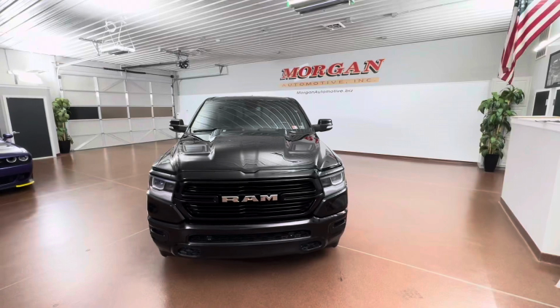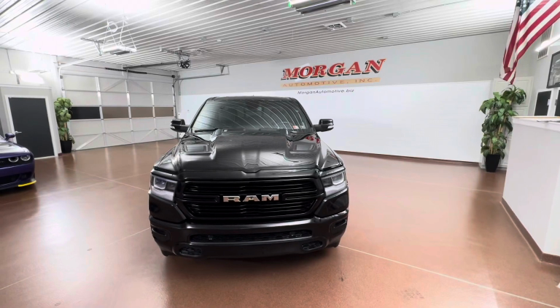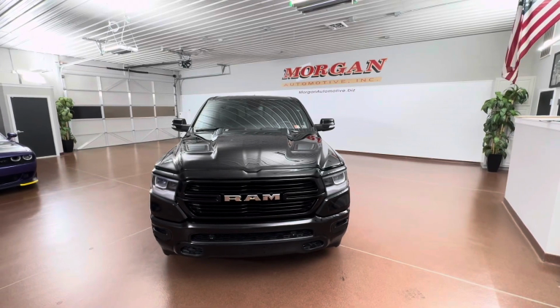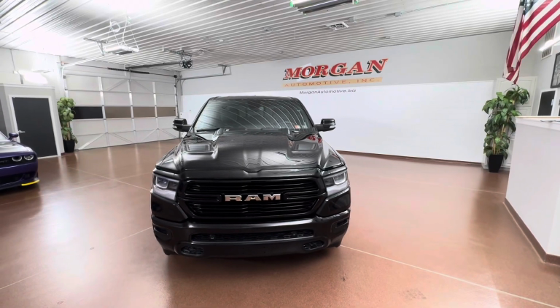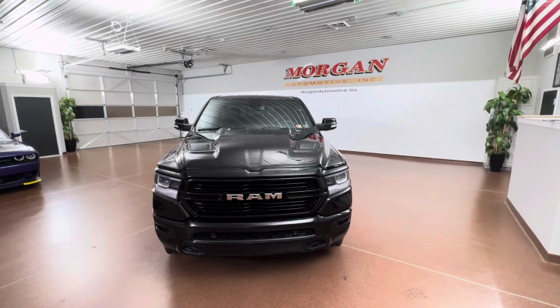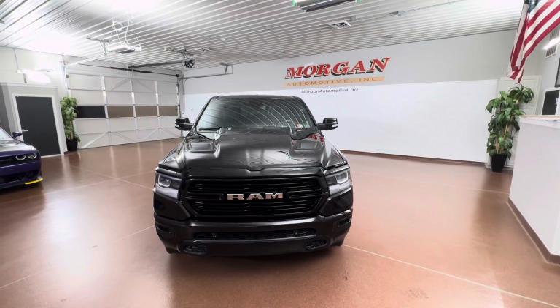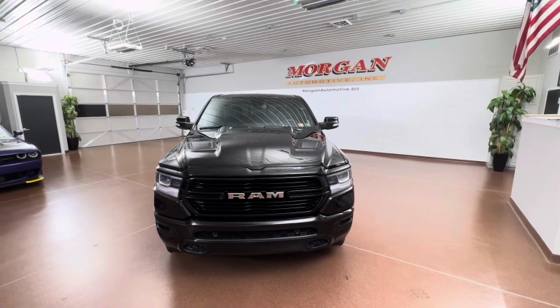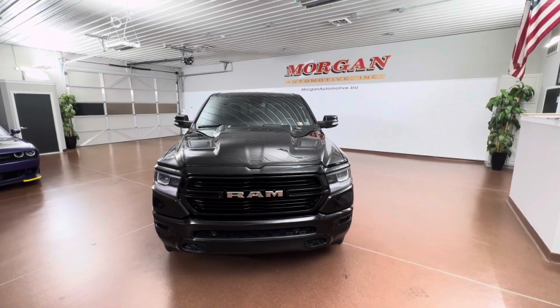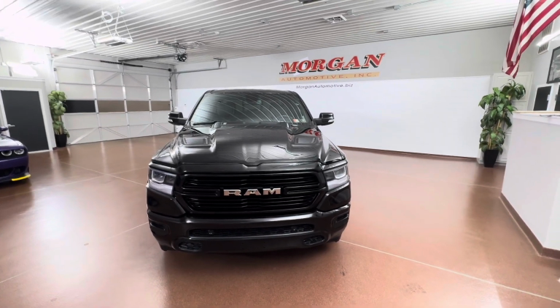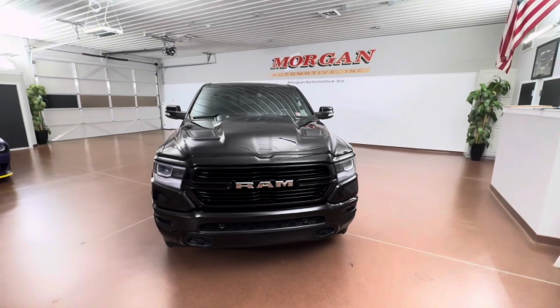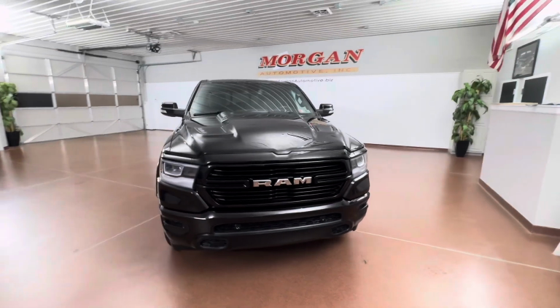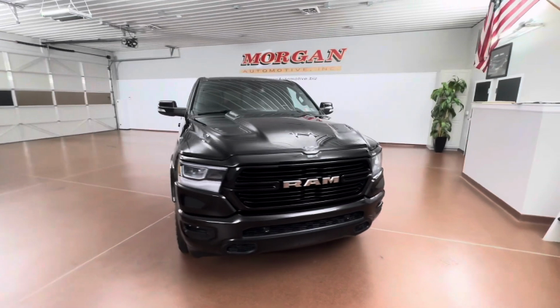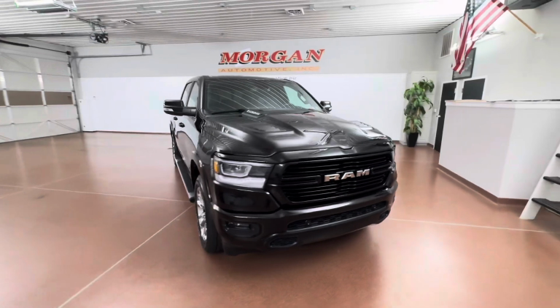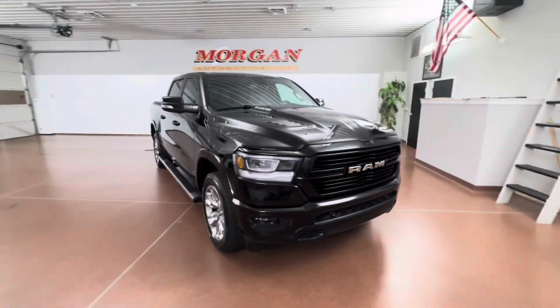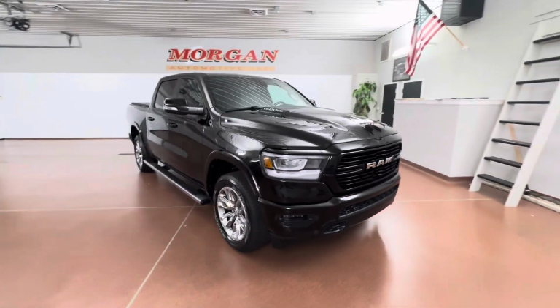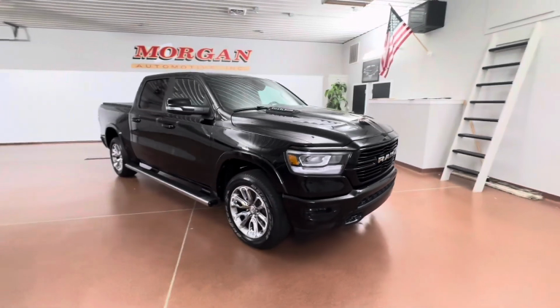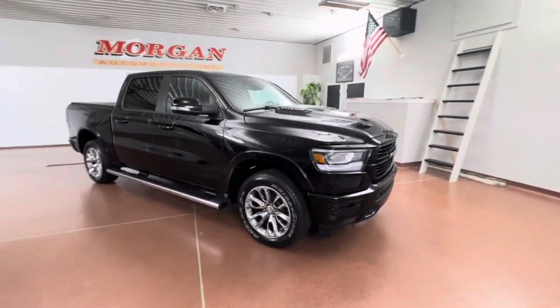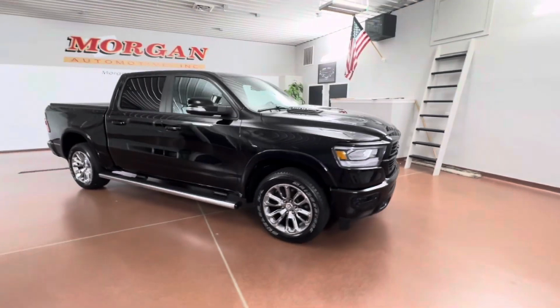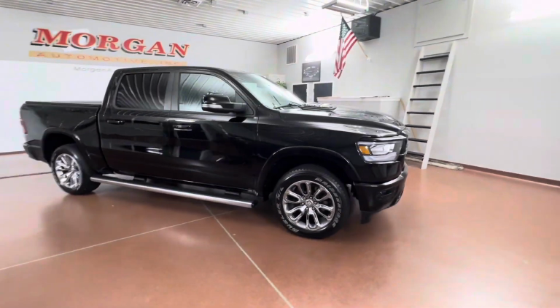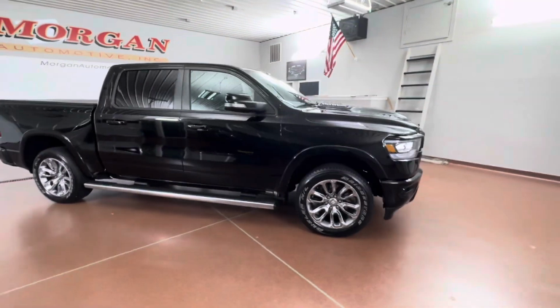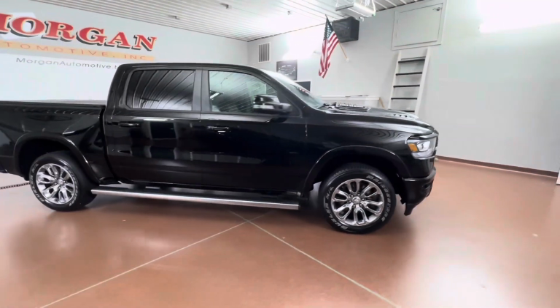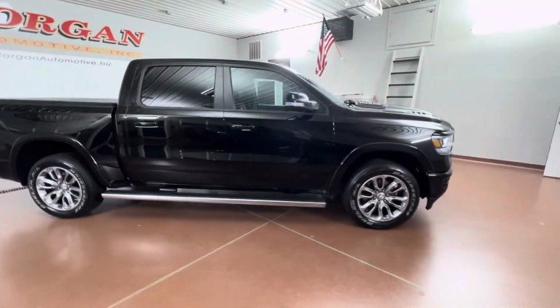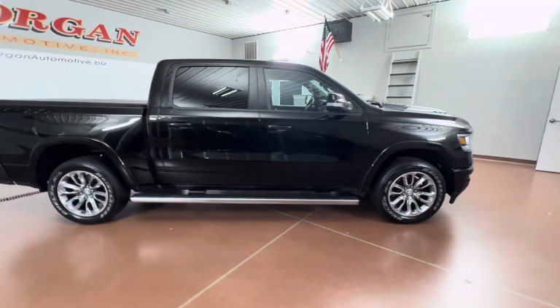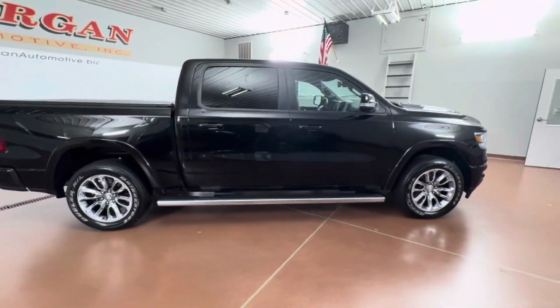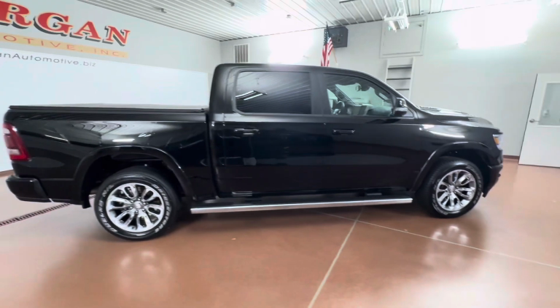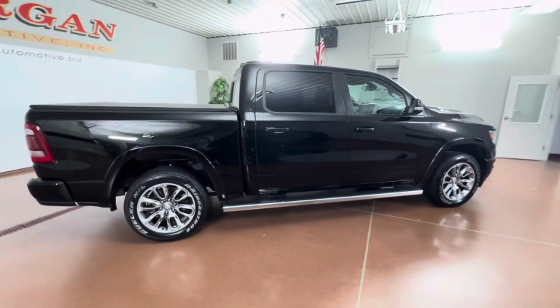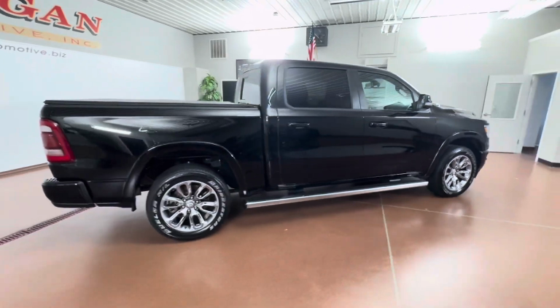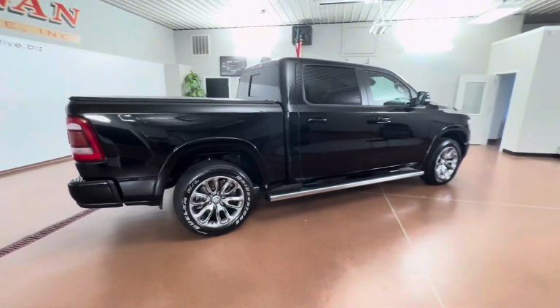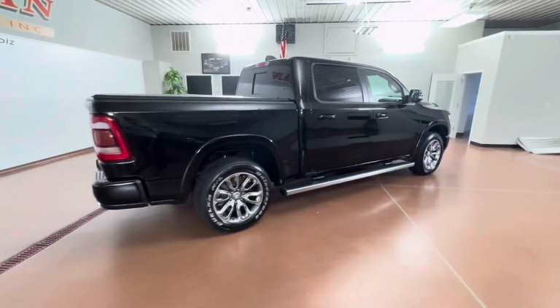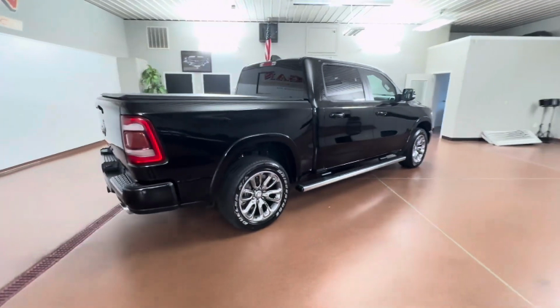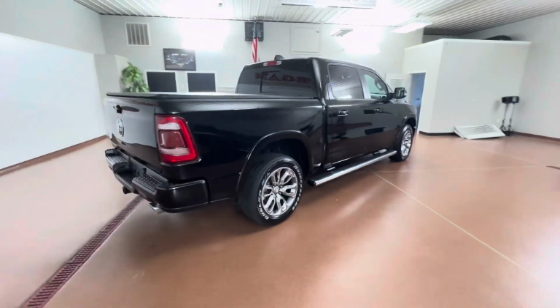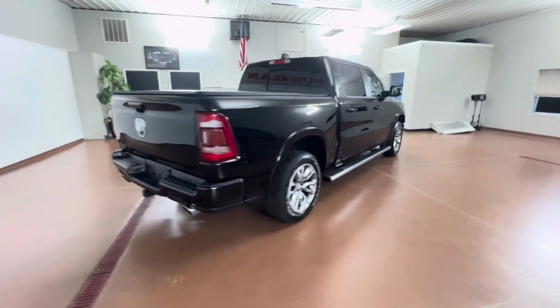Hey, how's it going everyone? Dylan here with Morgan Automotive, and today we have this 2020 Ram 1500 Laramie Crew Cab four-wheel drive. This vehicle has a clean Carfax, great service history, and was just fully serviced here at the dealership.